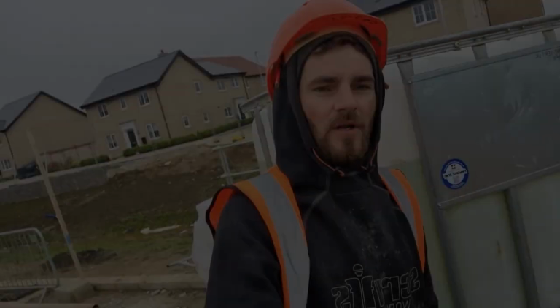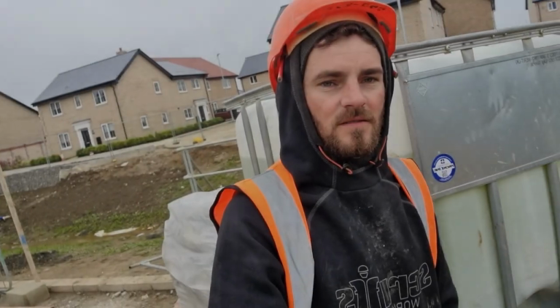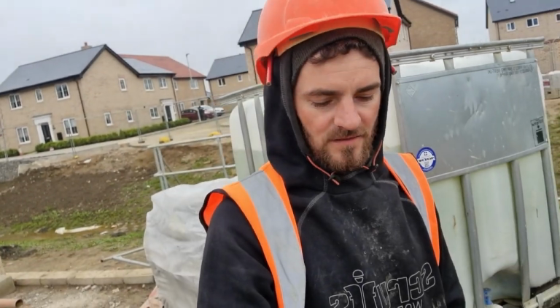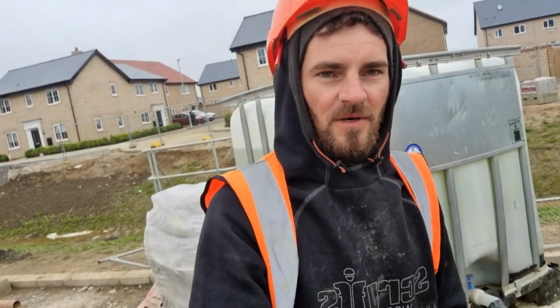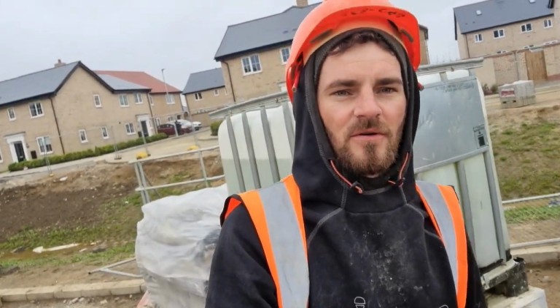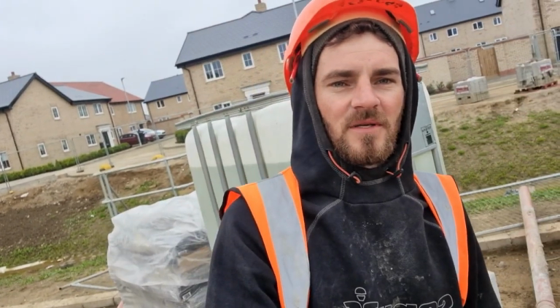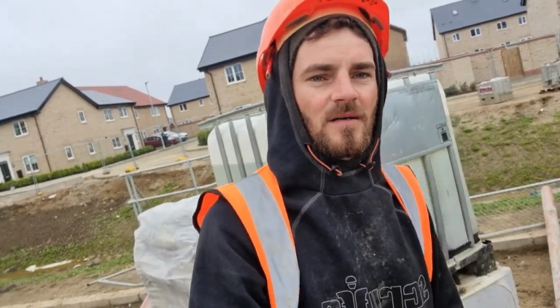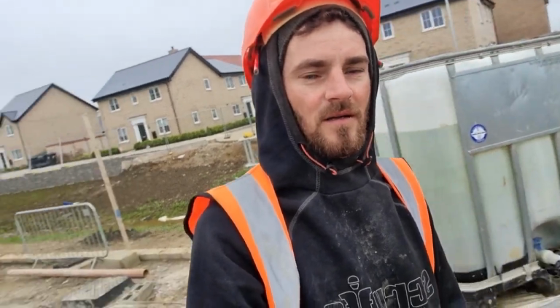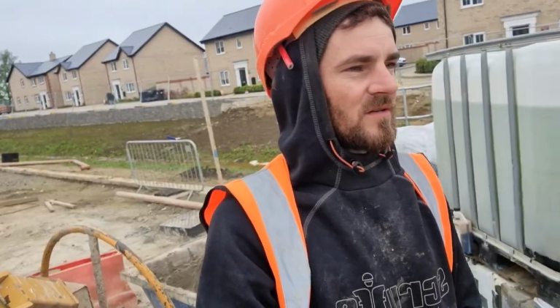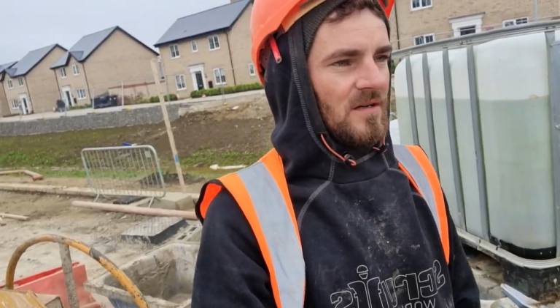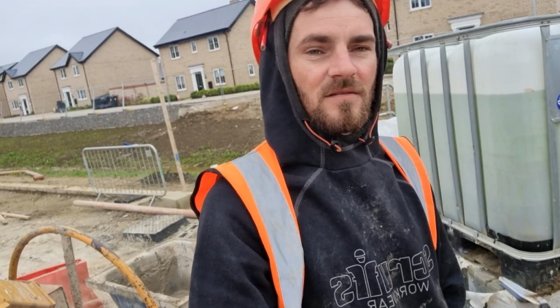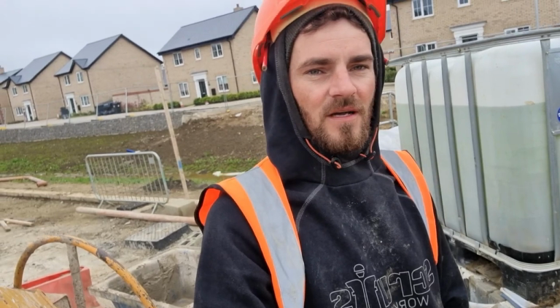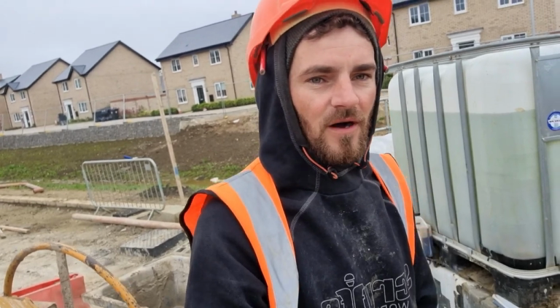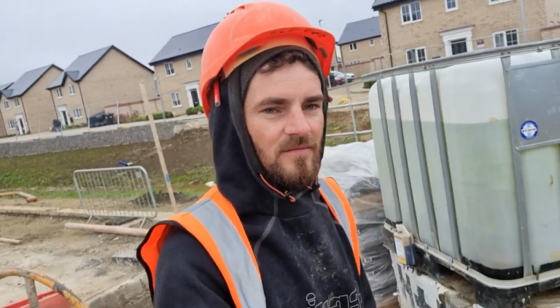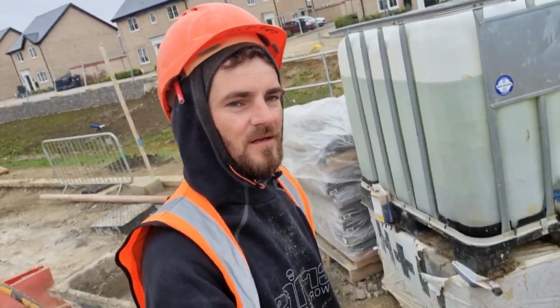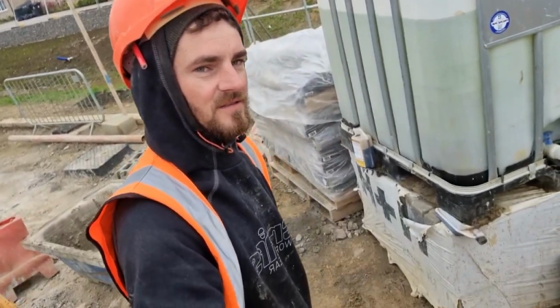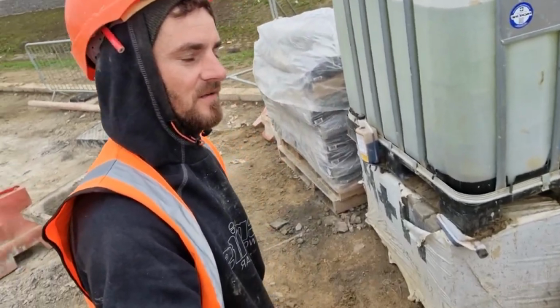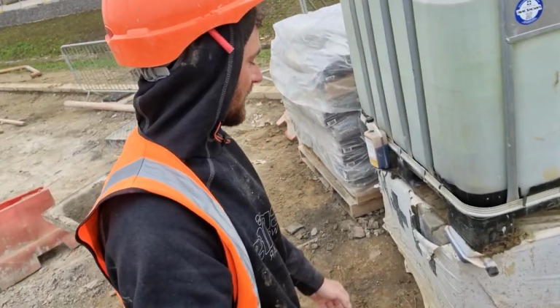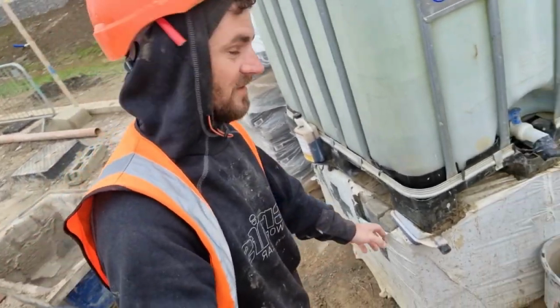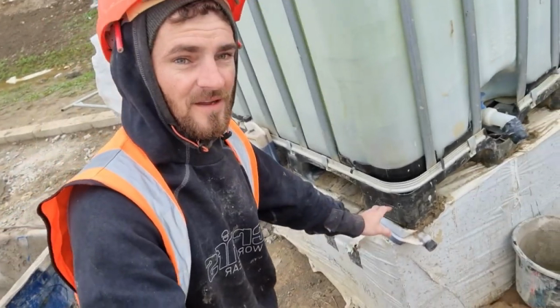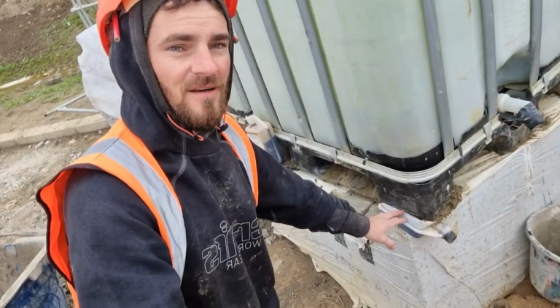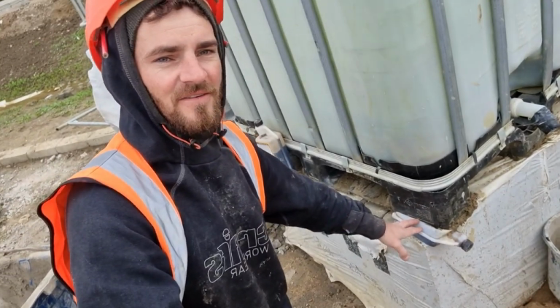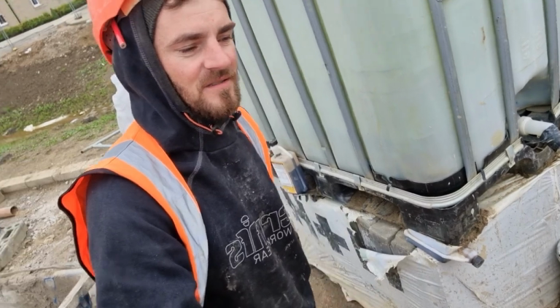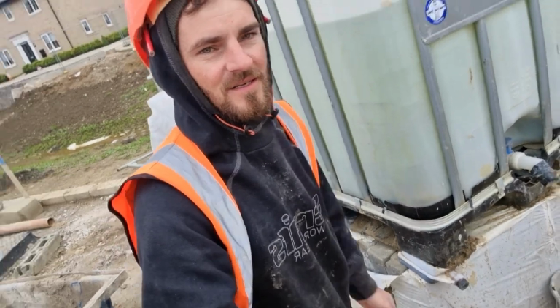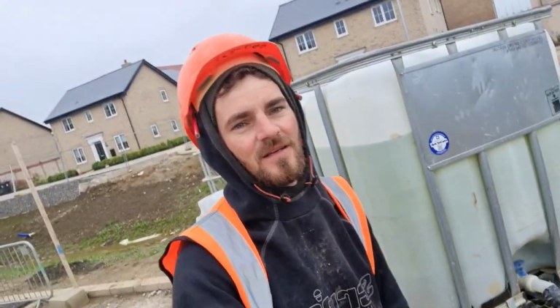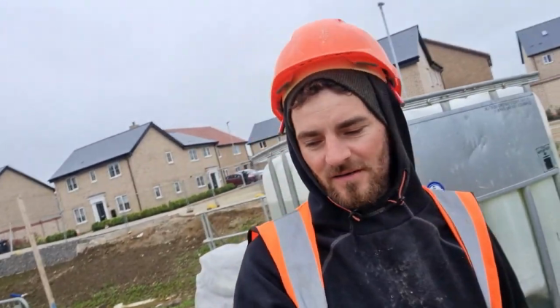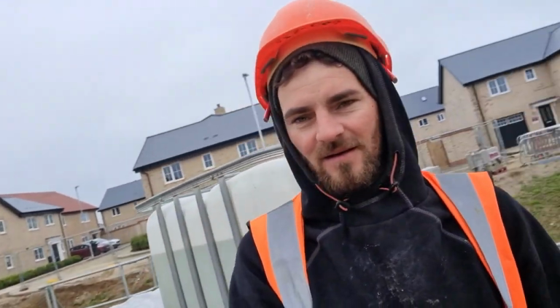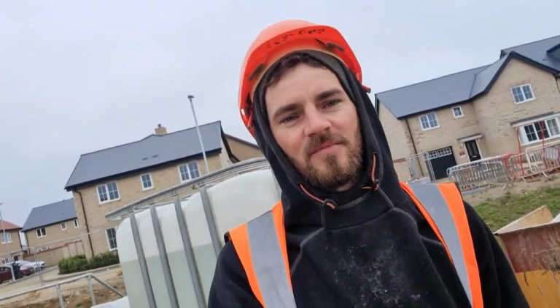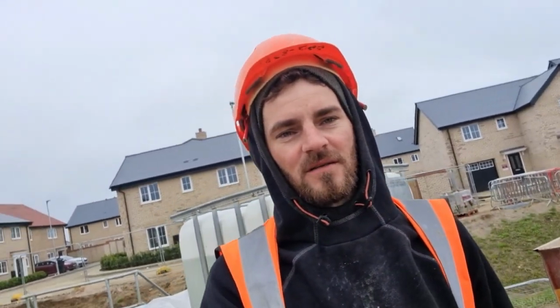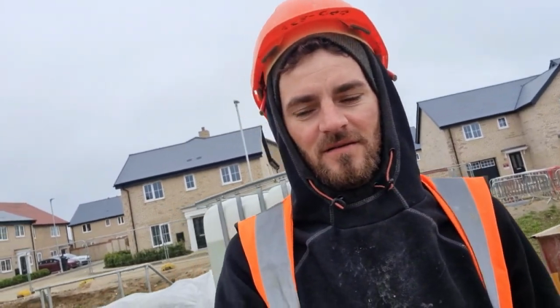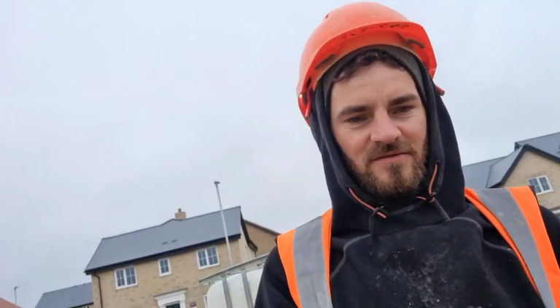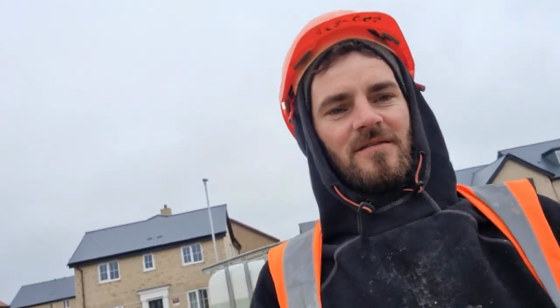Morning guys! Today I'm gonna show you how I mix the muck. Today no one is on site so it's gonna be nice and quiet, but this is not a good start — look where the Feb is. But I have a spare bottle, so let's crack on.